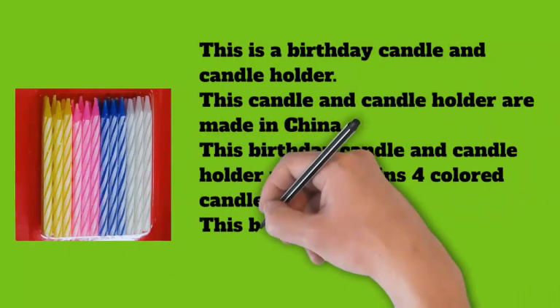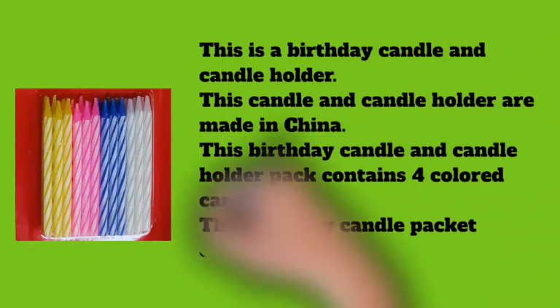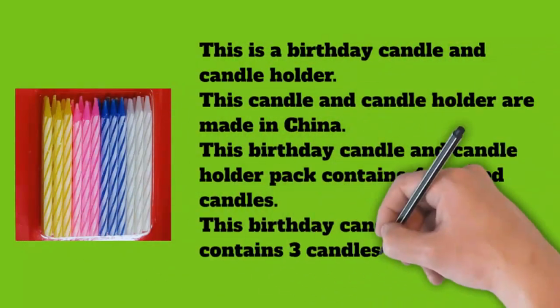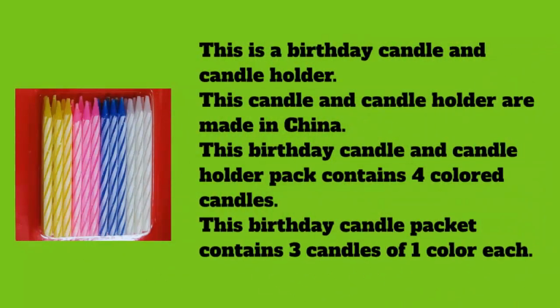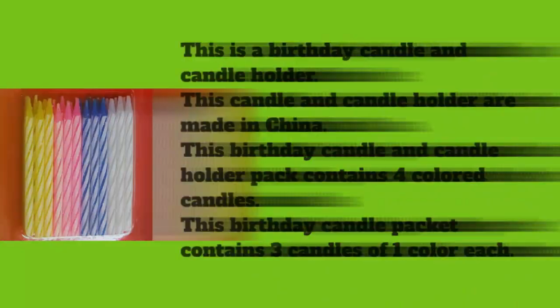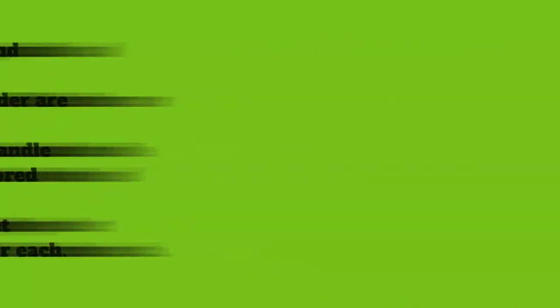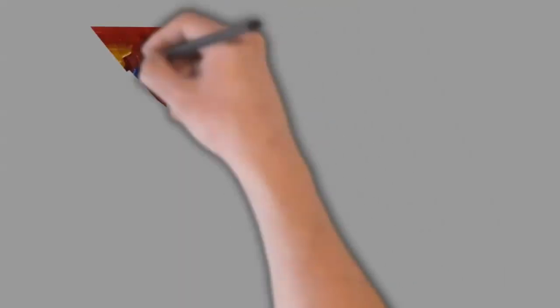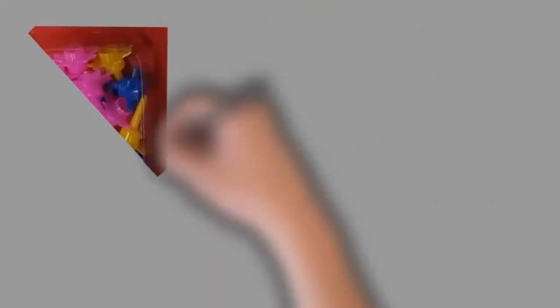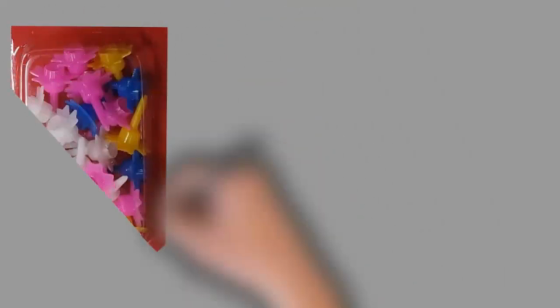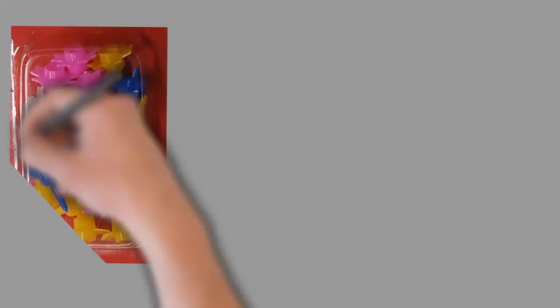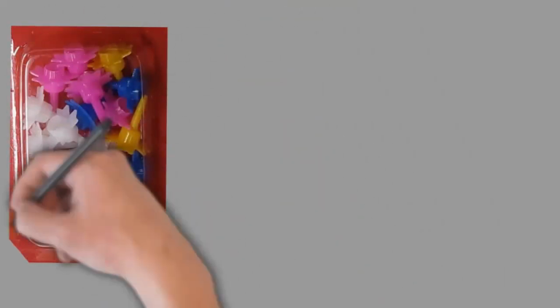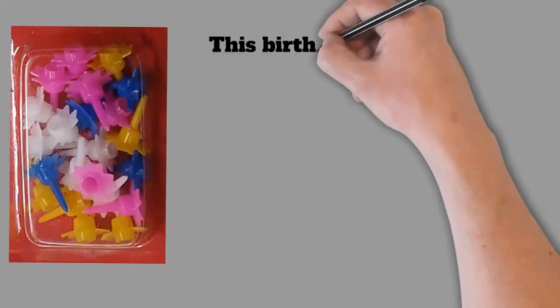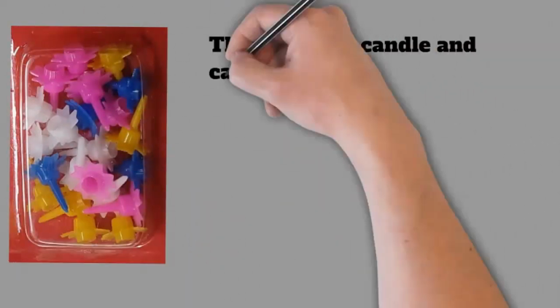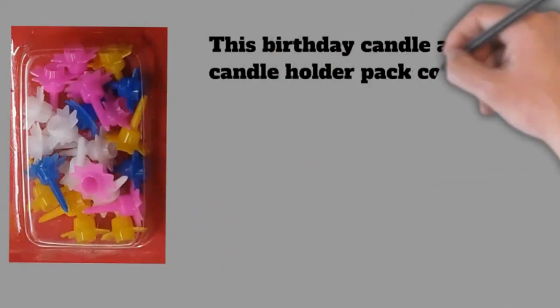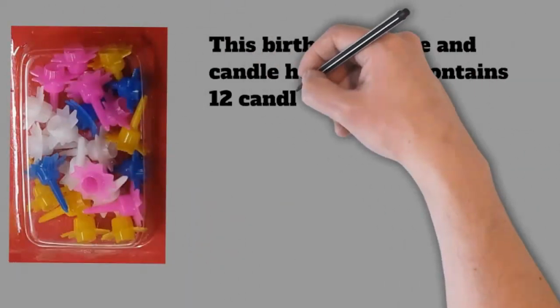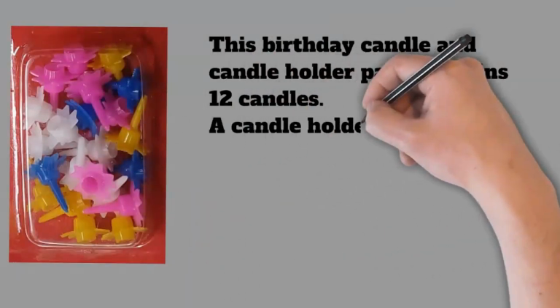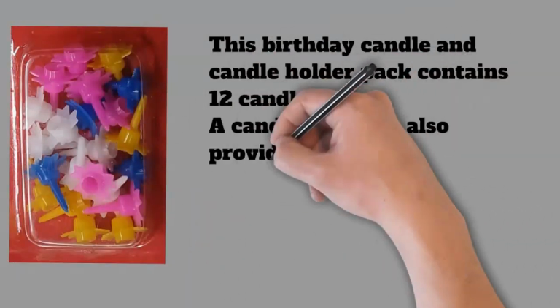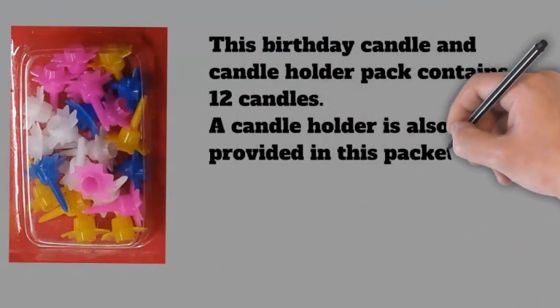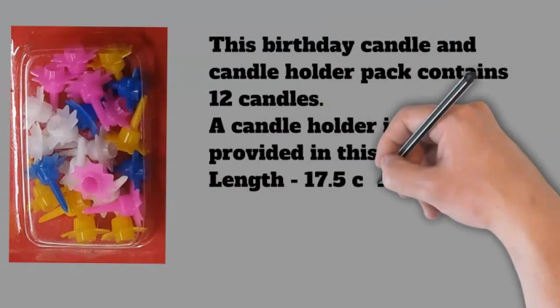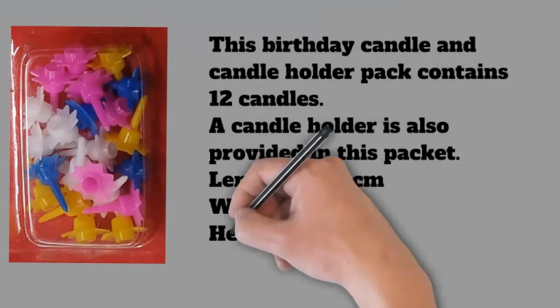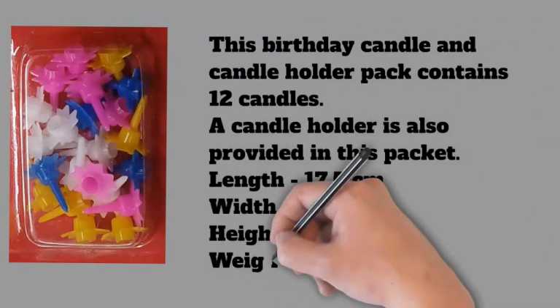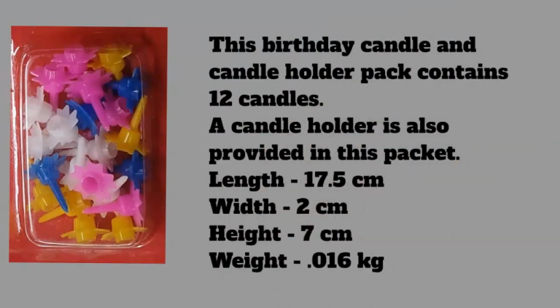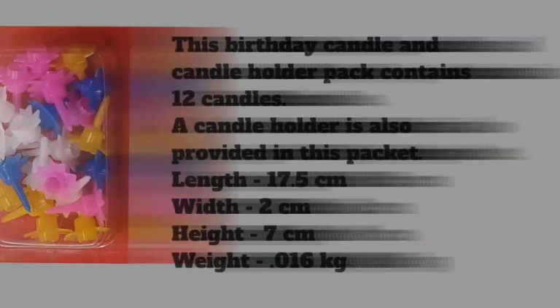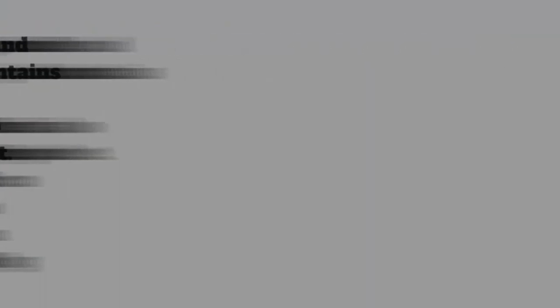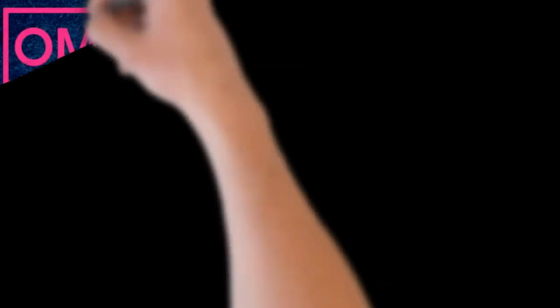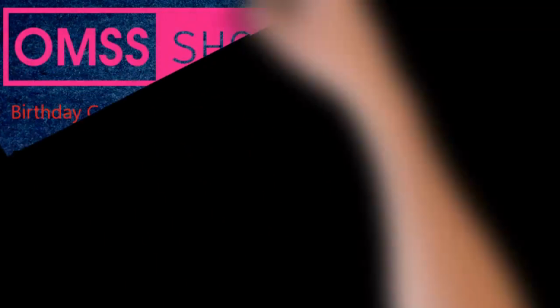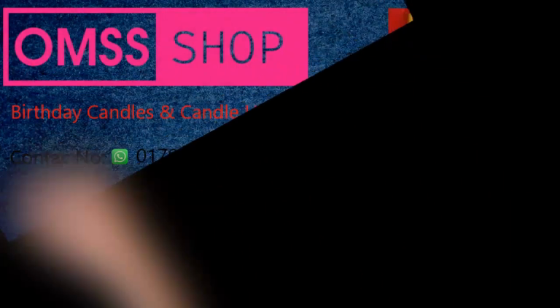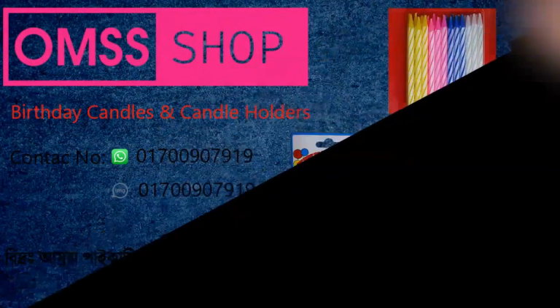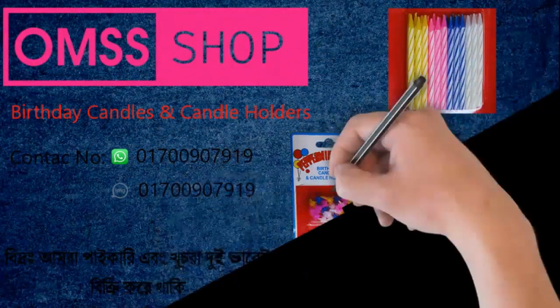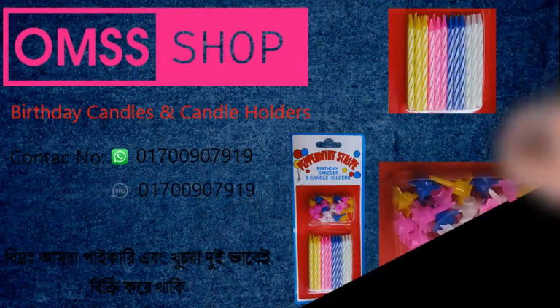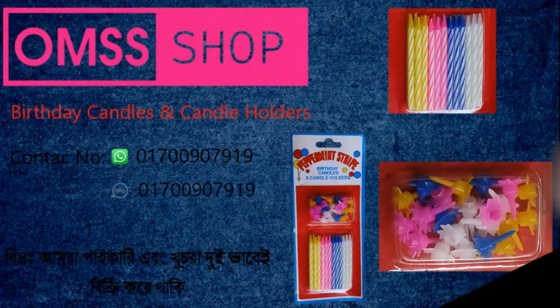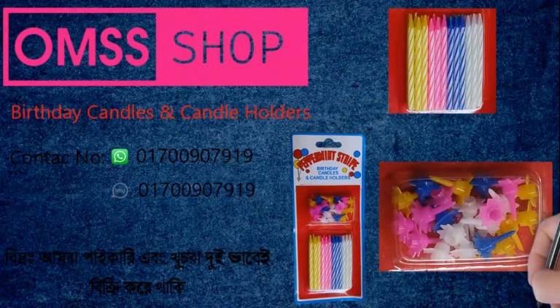This birthday candle and candle holder pack contains 12 candles, and a candle holder is also provided in this packet. Length: 17.5 centimeters, width: 2 centimeters, height: 7 centimeters, weight: 0.016 kilograms.